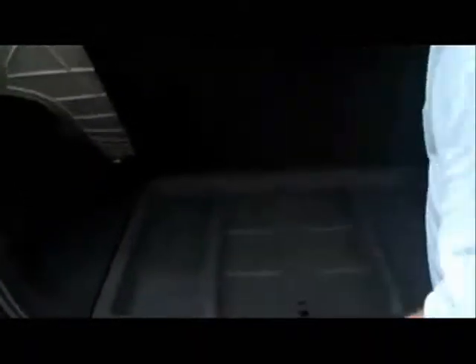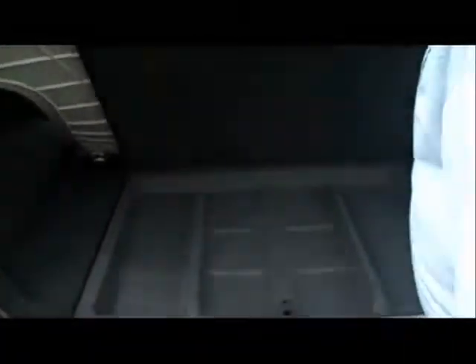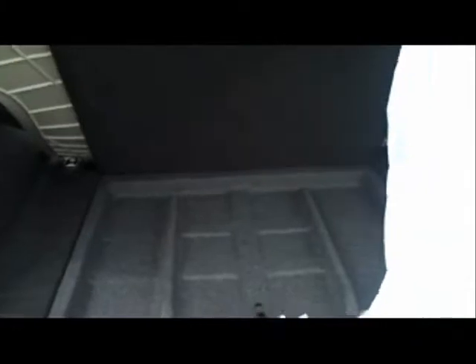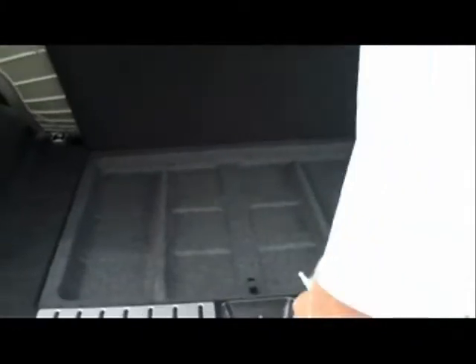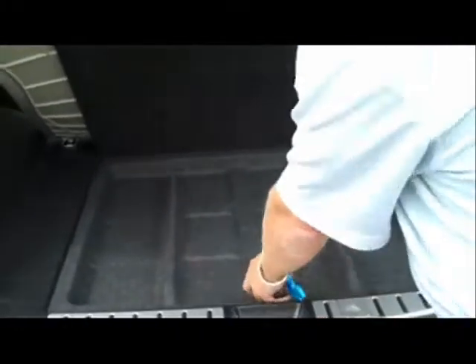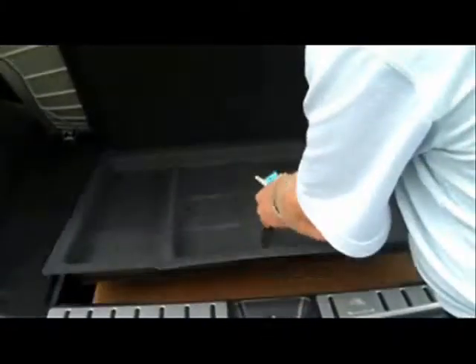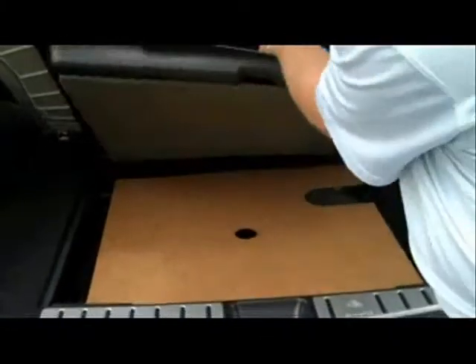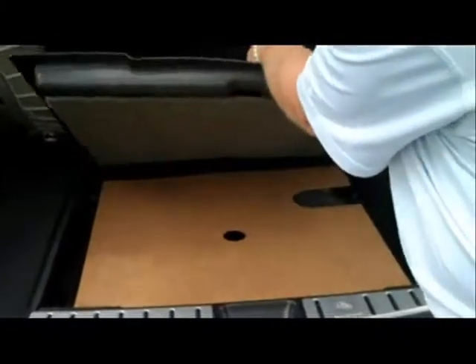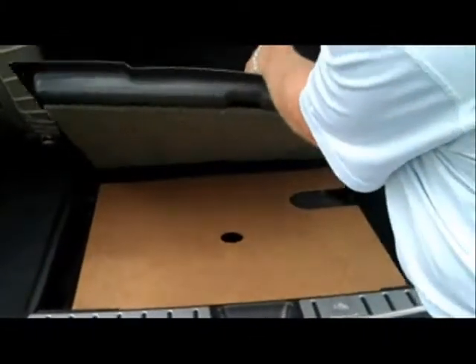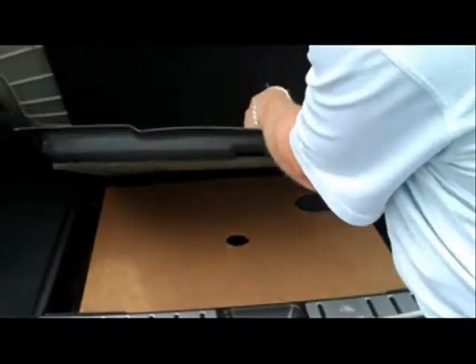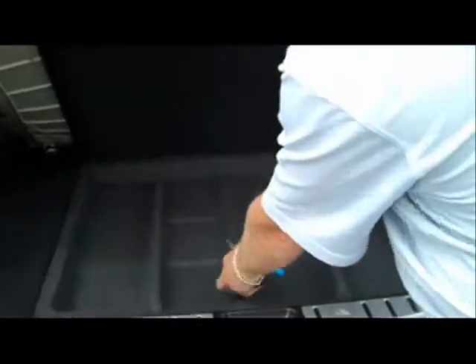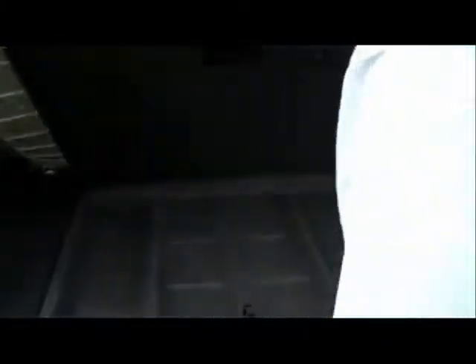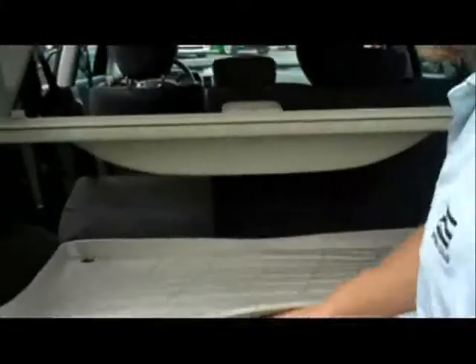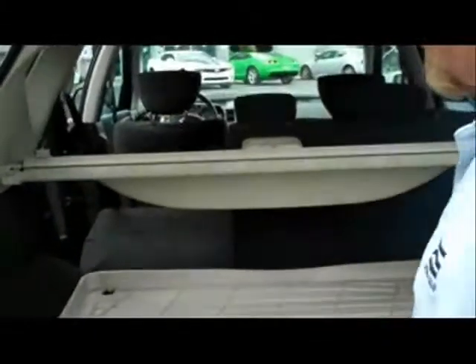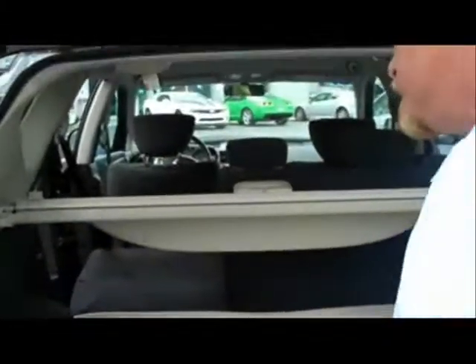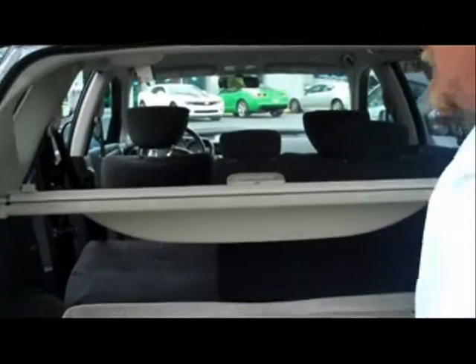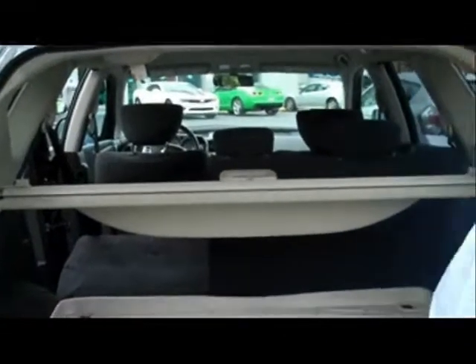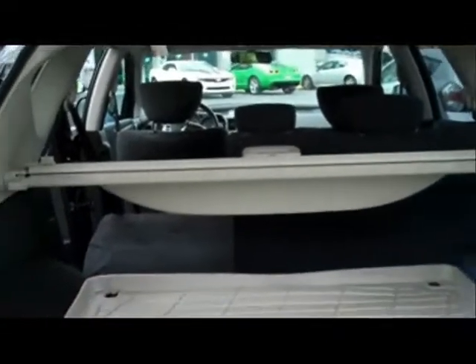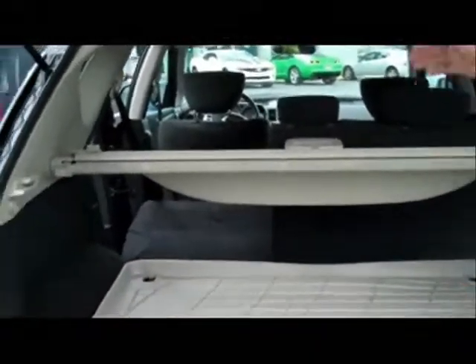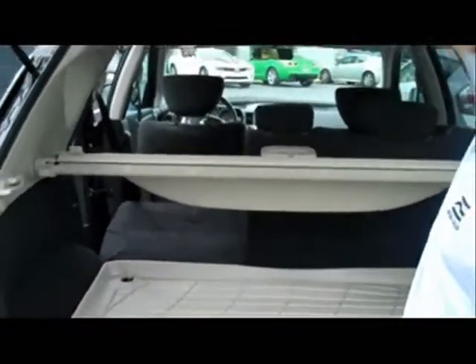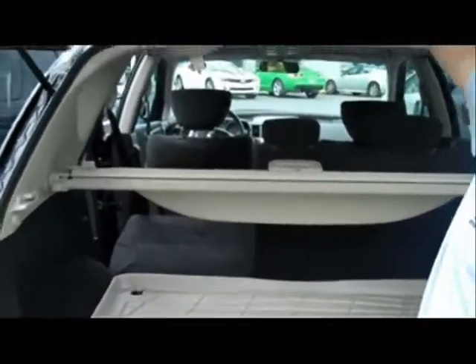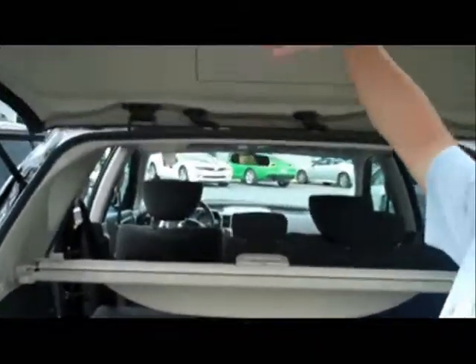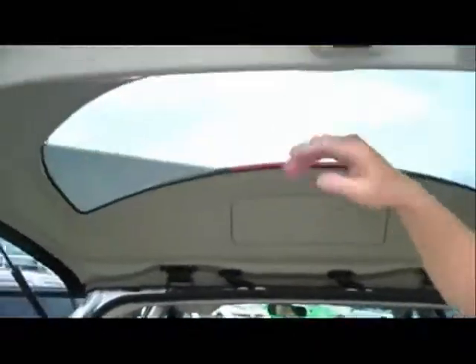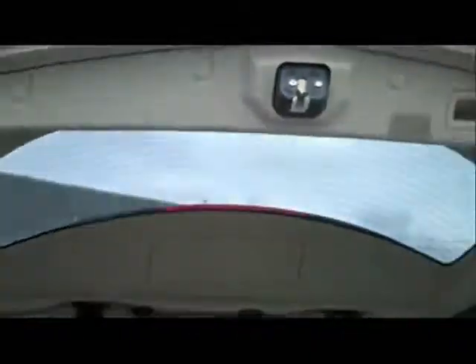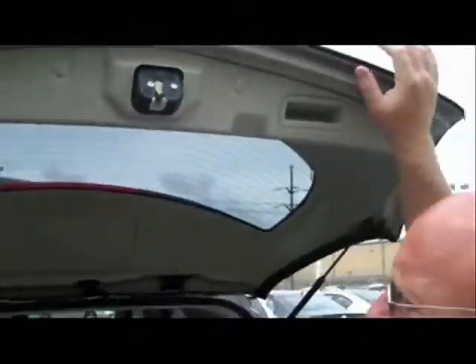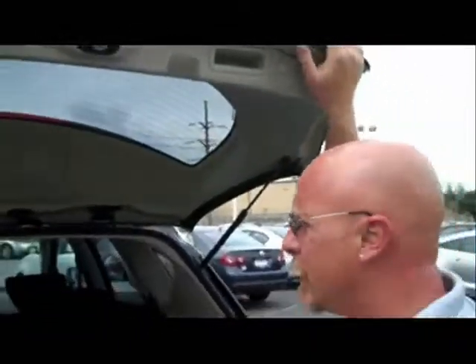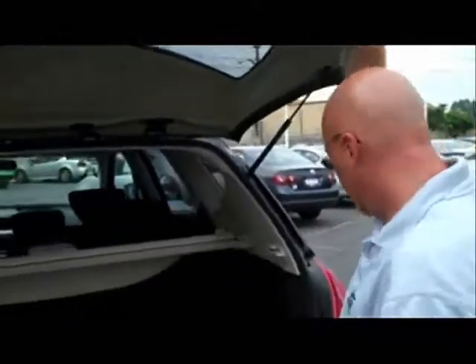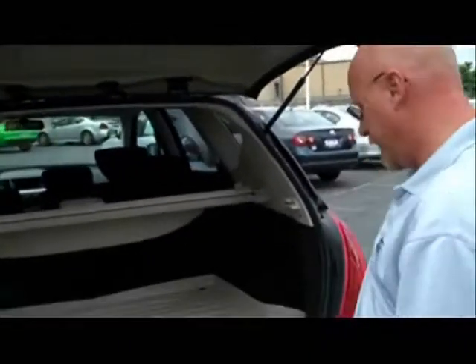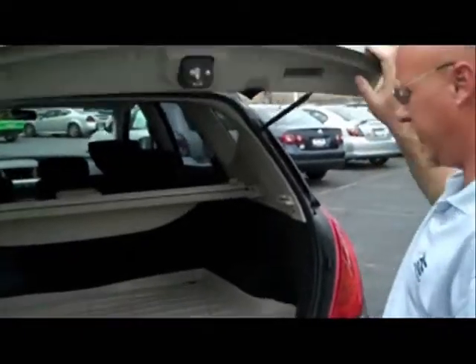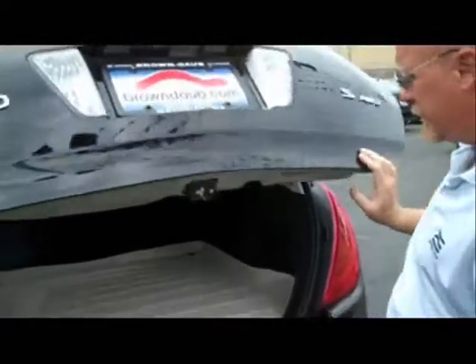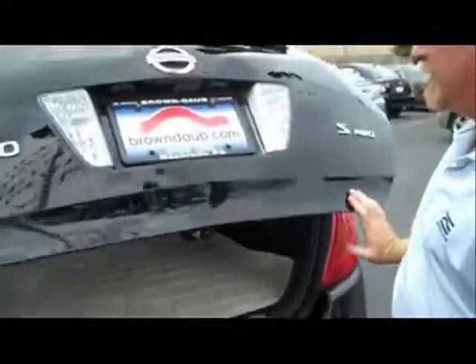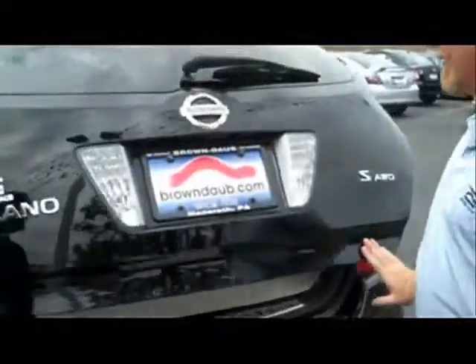Underneath there's a little compartment for putting whatever, and then your spare tire — a full spare tire, not a little donut. Very nice, easy-access panels to replace your lights. Very, very clean — yeah, that's really convenient.